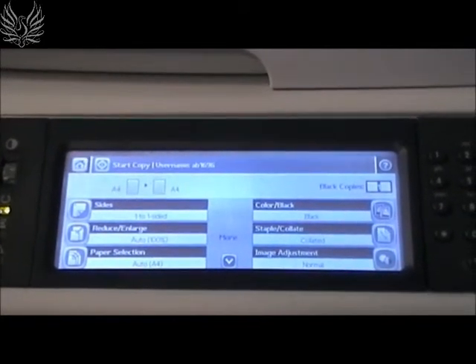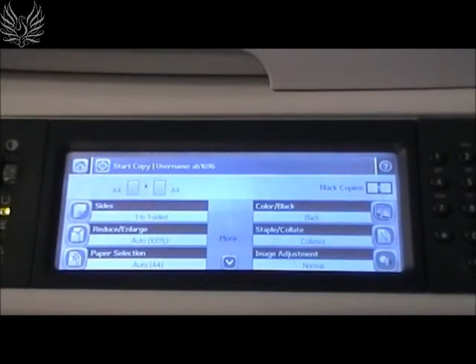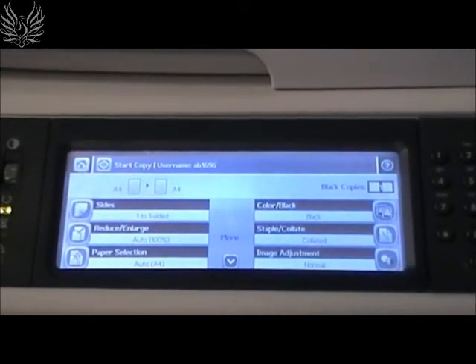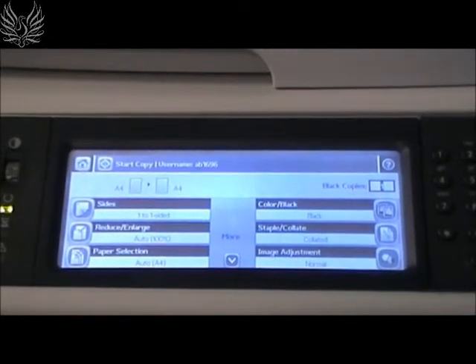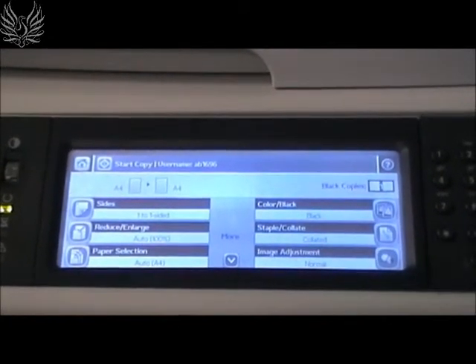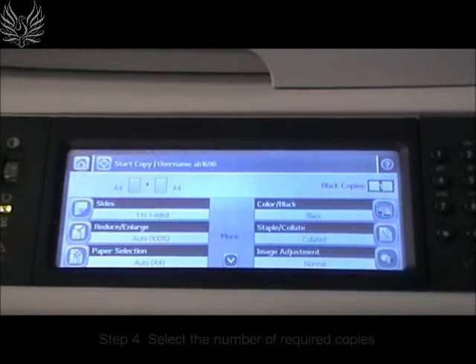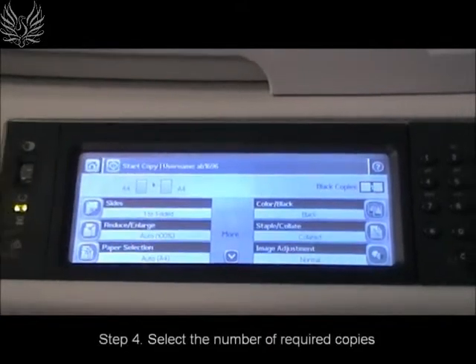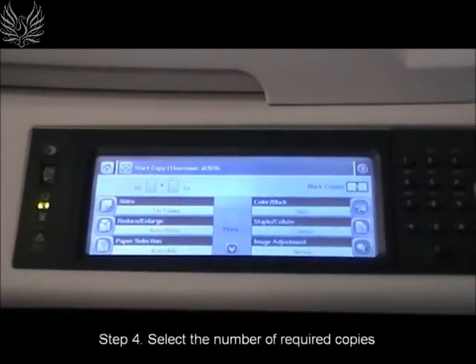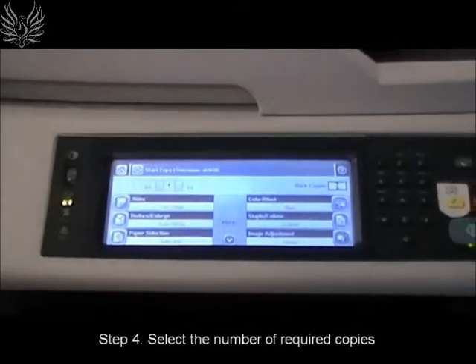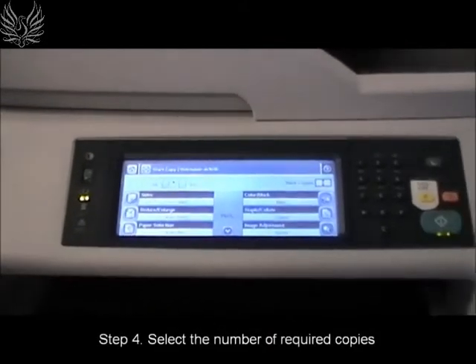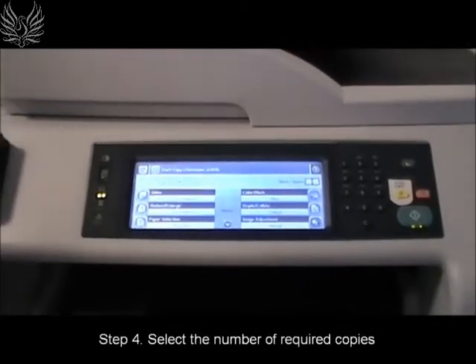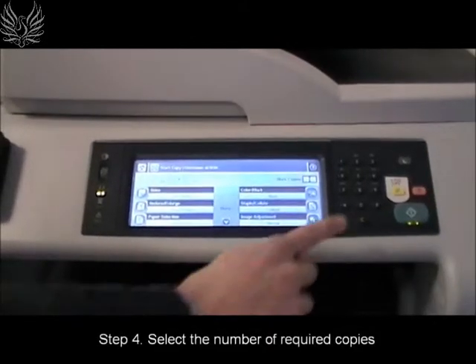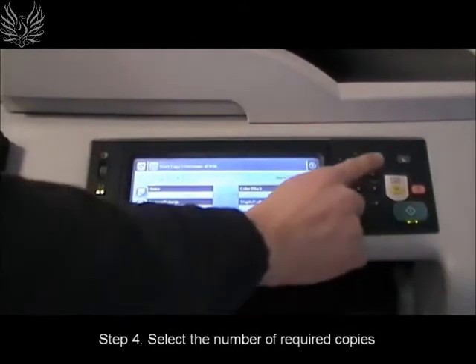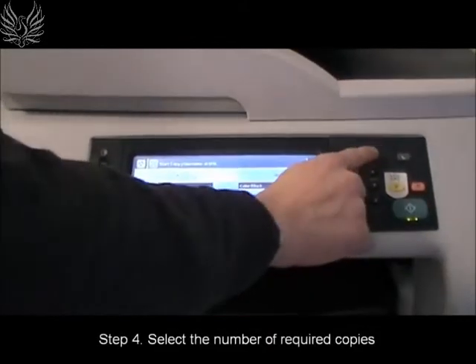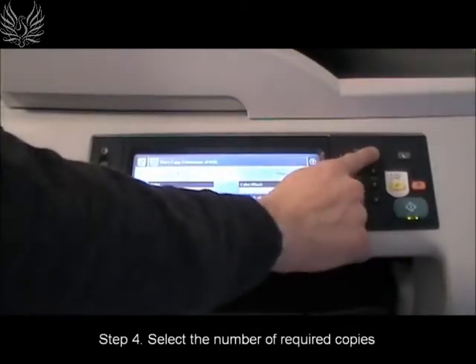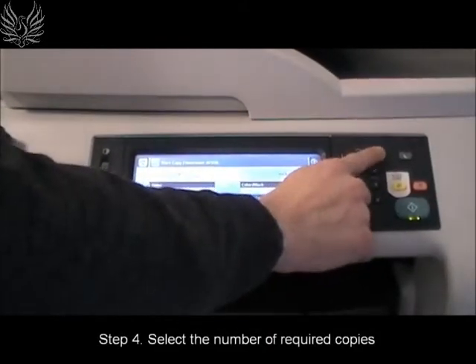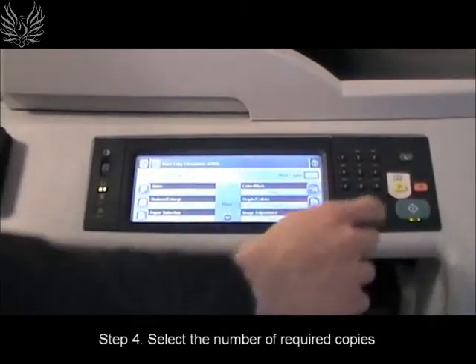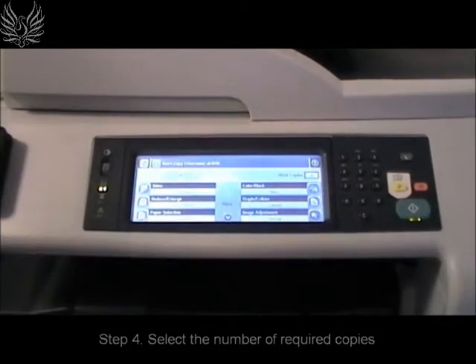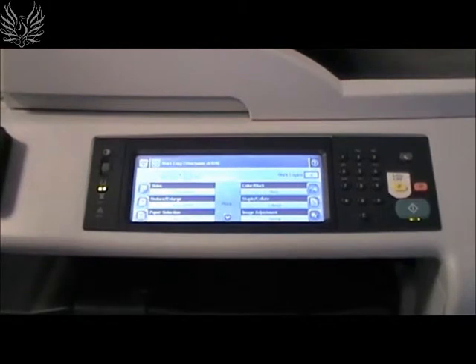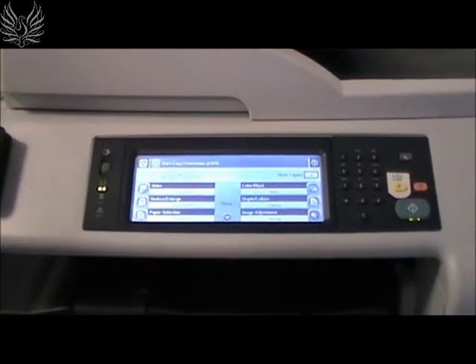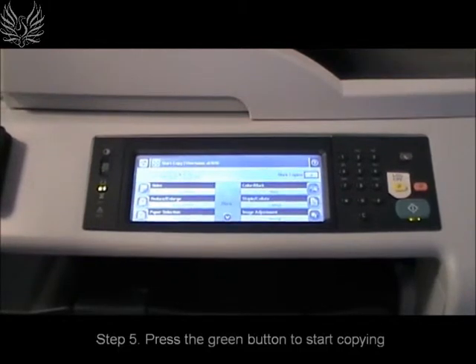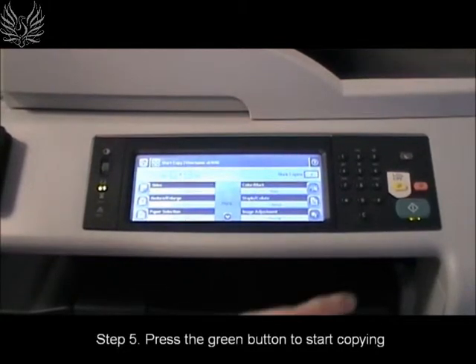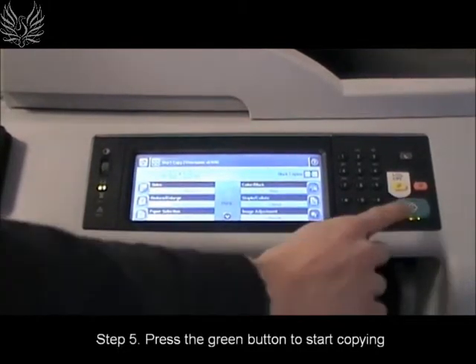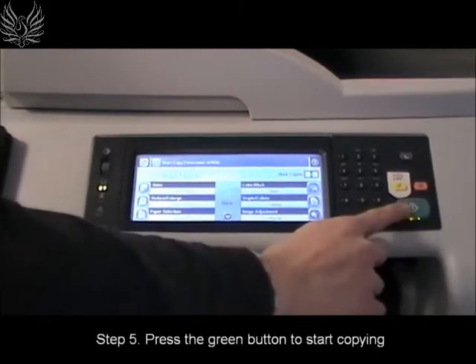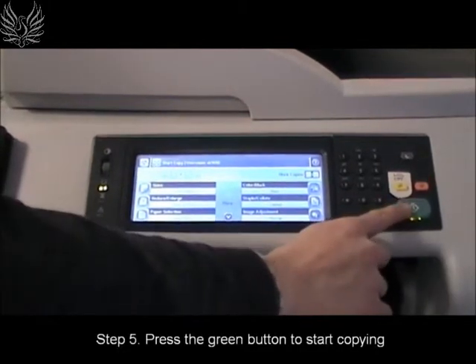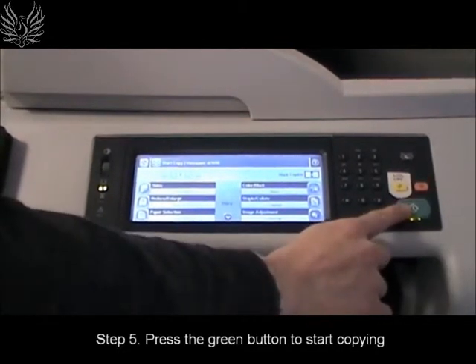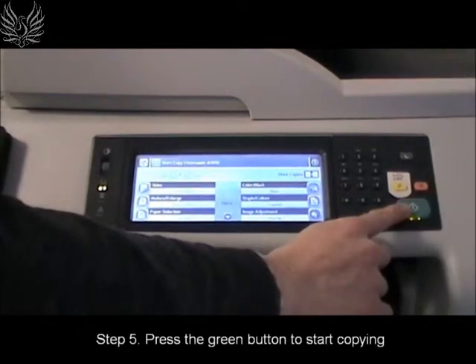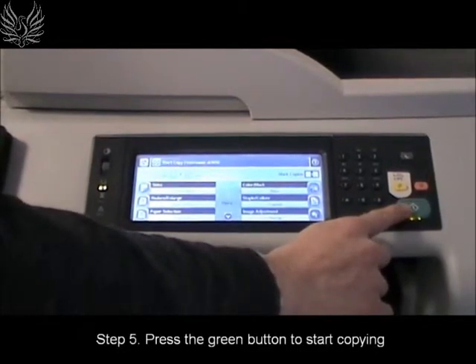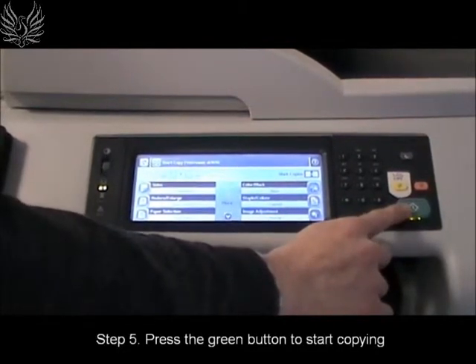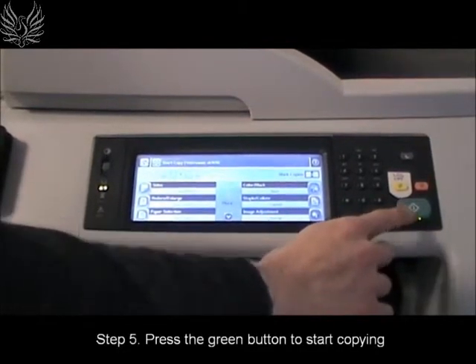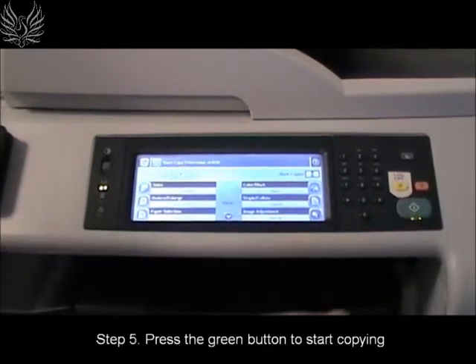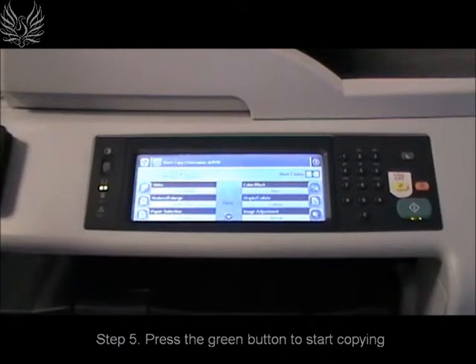On the numeric keypad, enter the number of required copies. The default is a single copy. Press the green button to start the photocopying function.